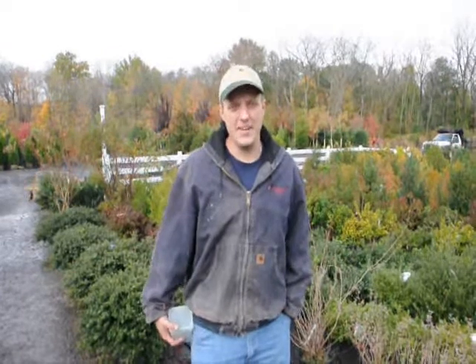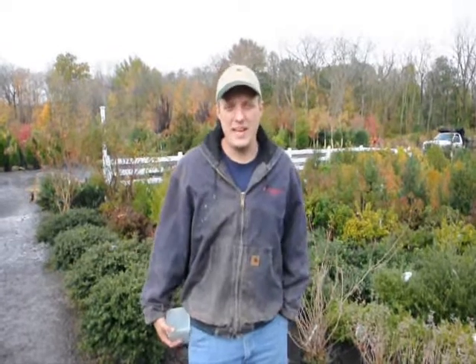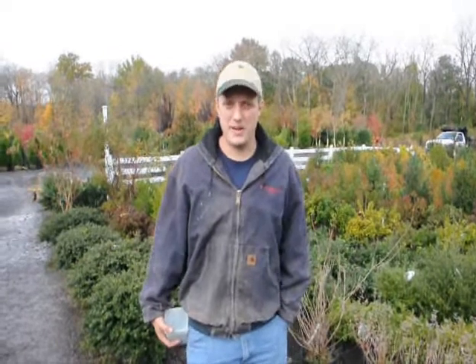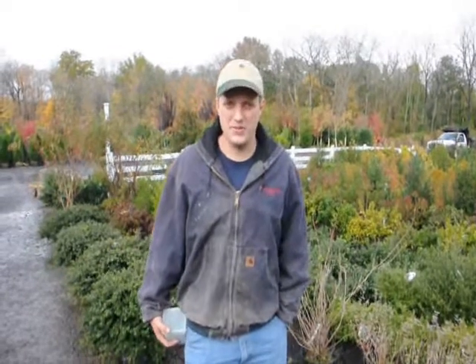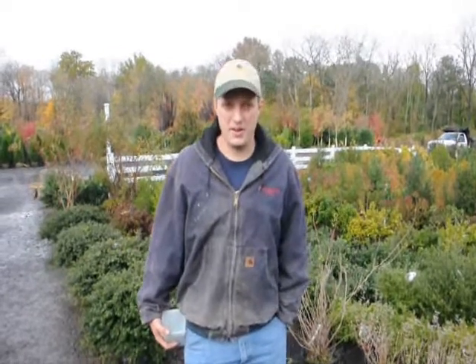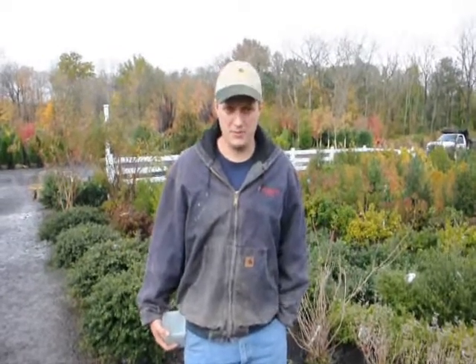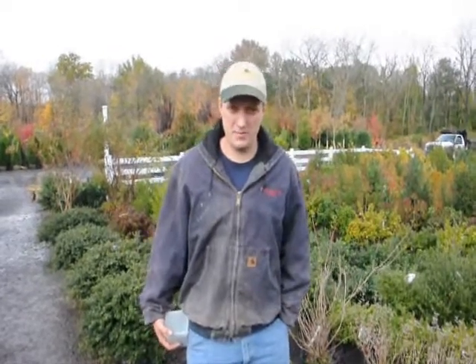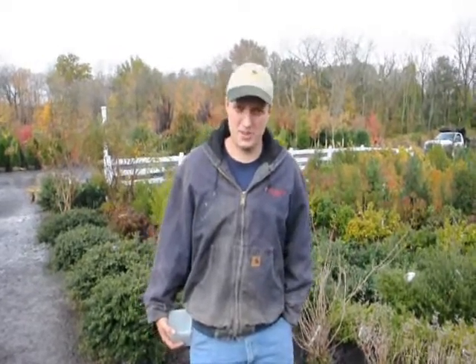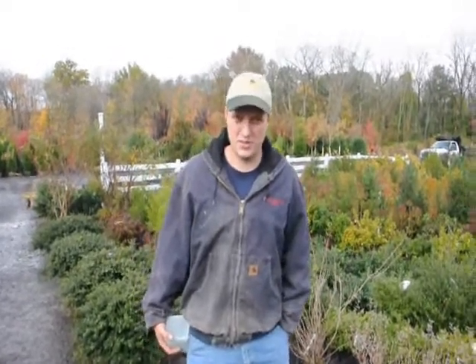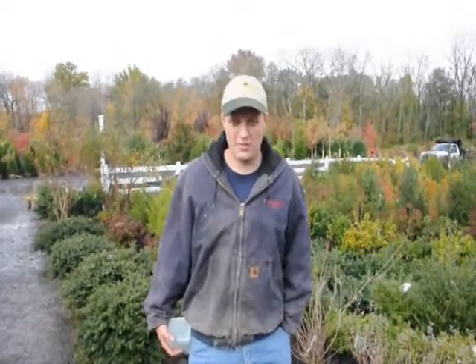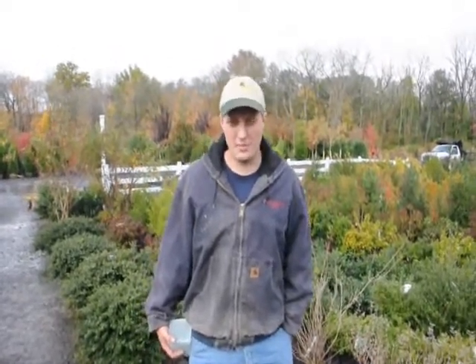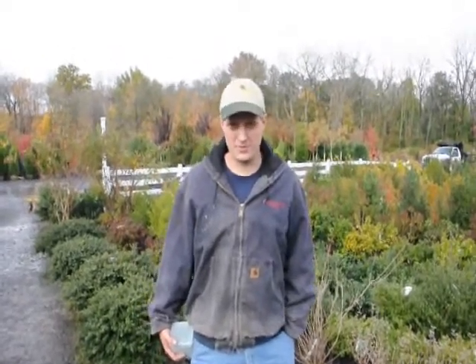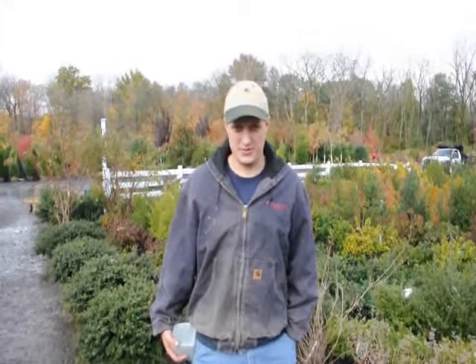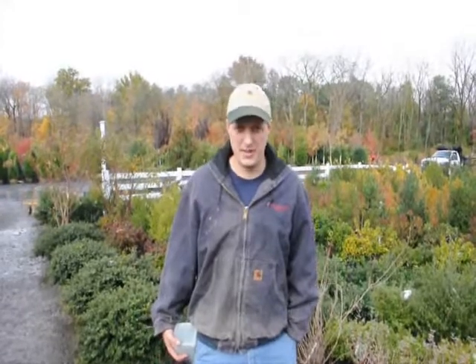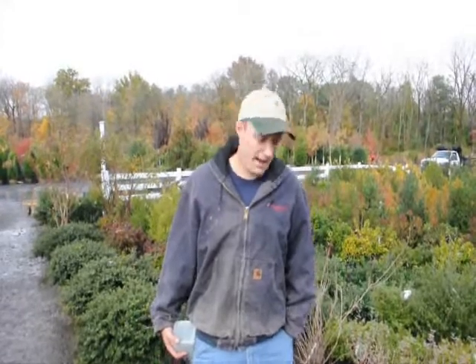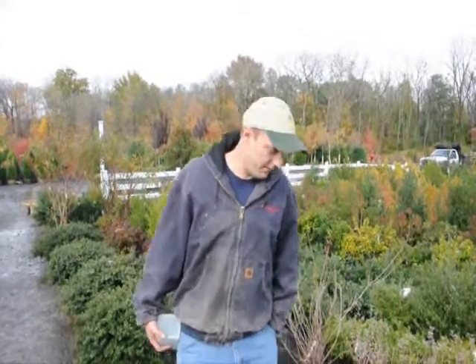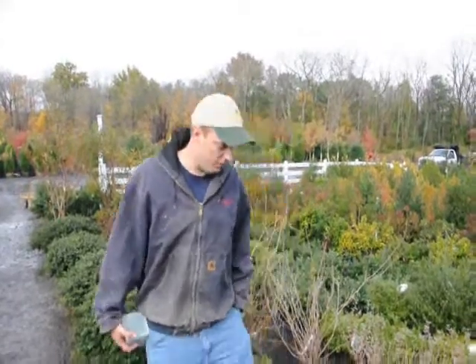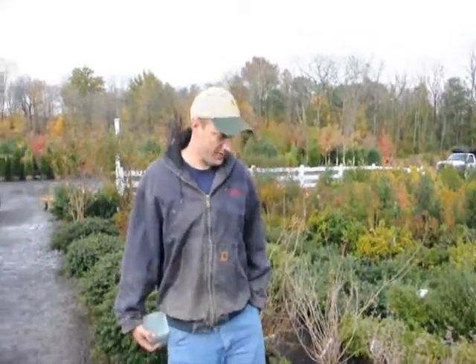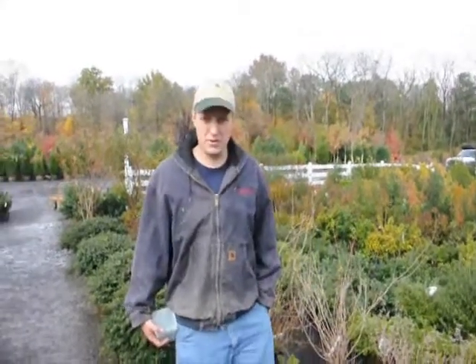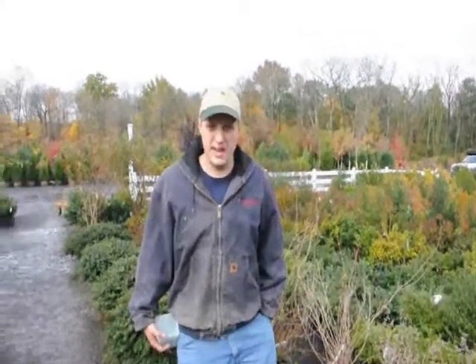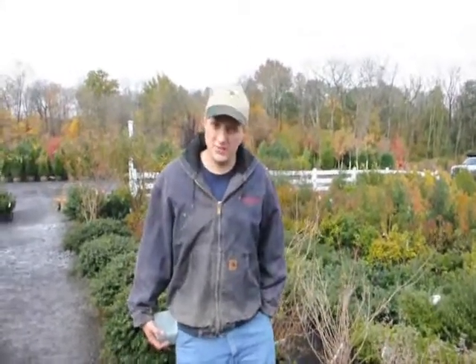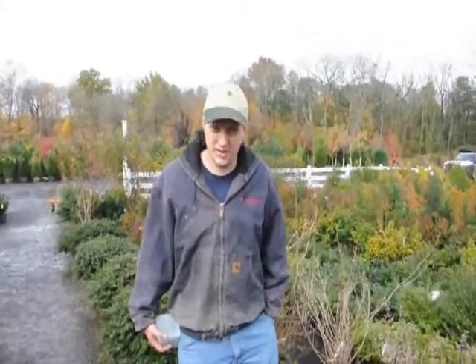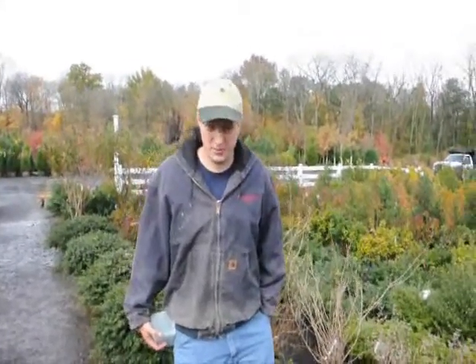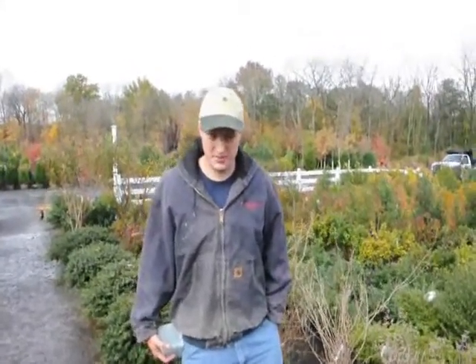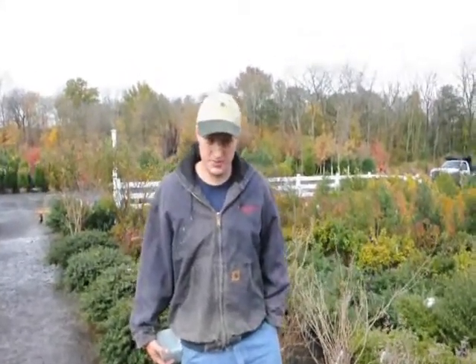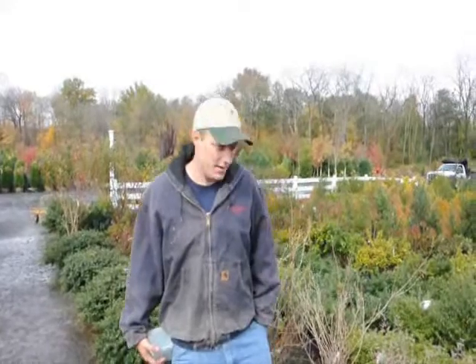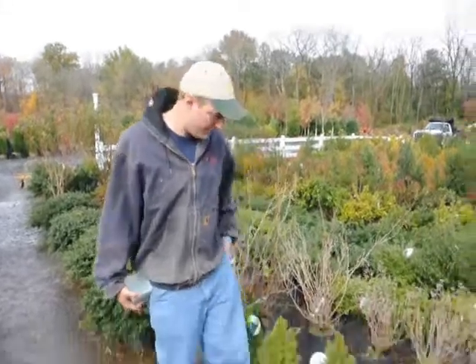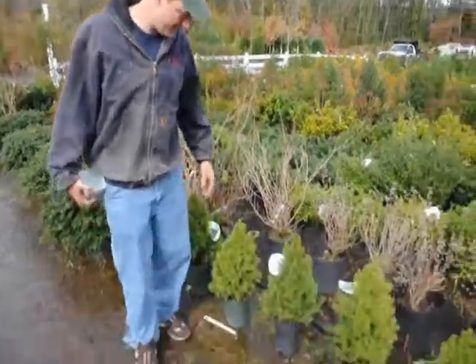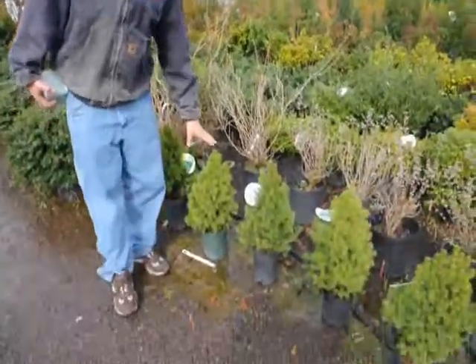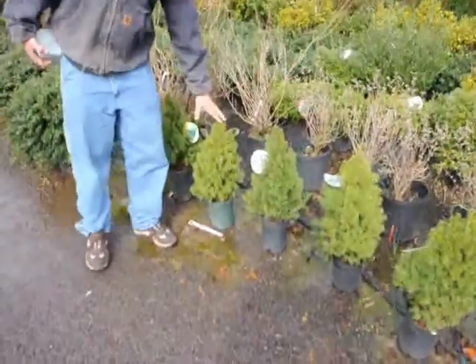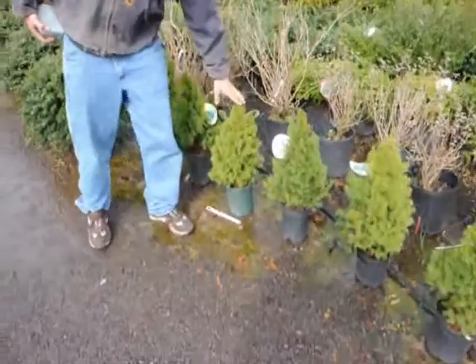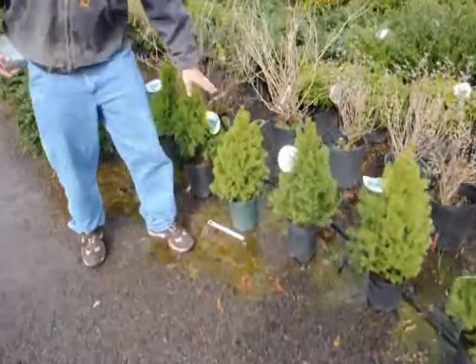Hello, my name is Mike Hurst from Highland Hill Farm. I'm in charge of growing a dwarf Alberta spruce. One of the things we're going to go over today is how to fertilize a dwarf Alberta spruce. This right here is an example of a dwarf Alberta spruce.